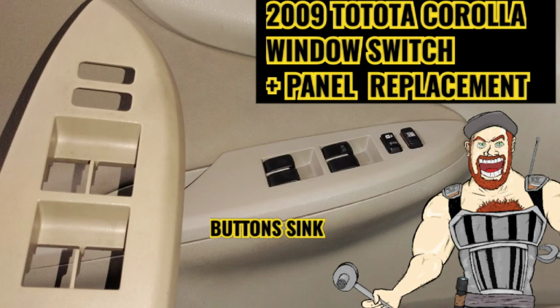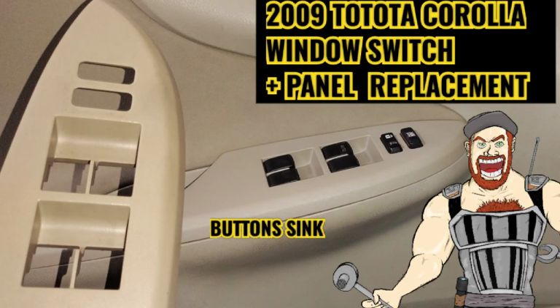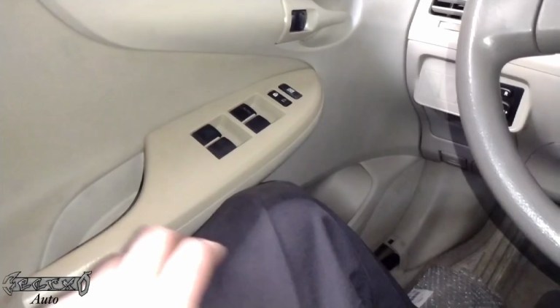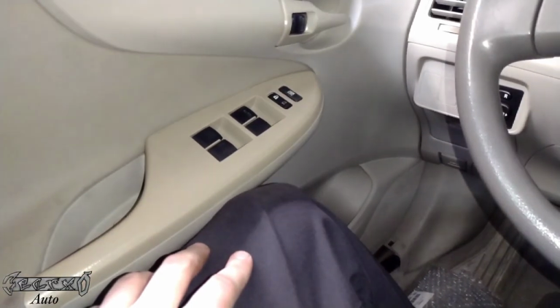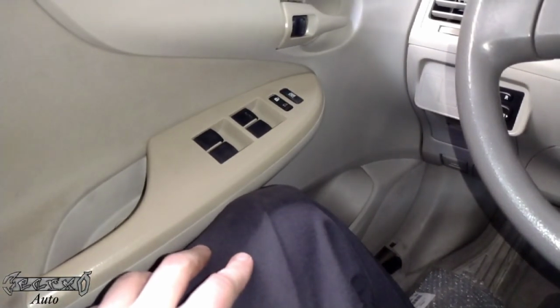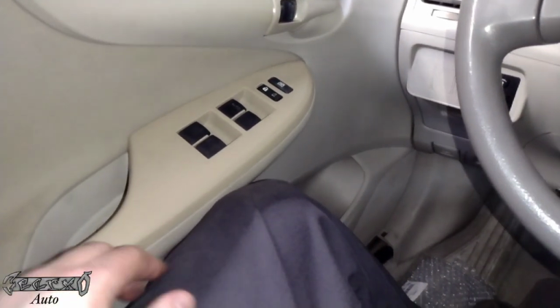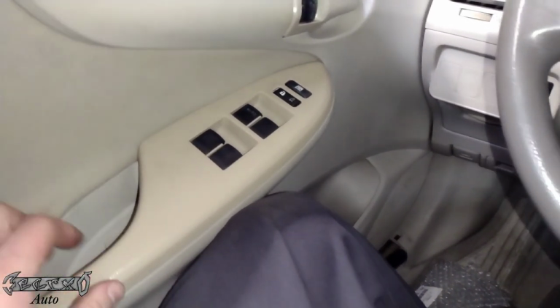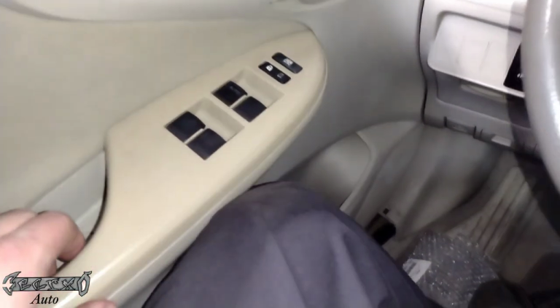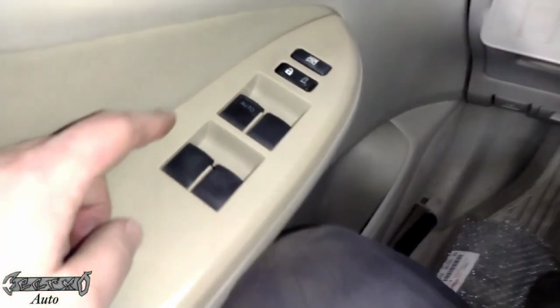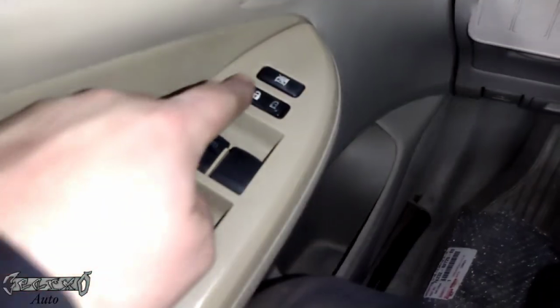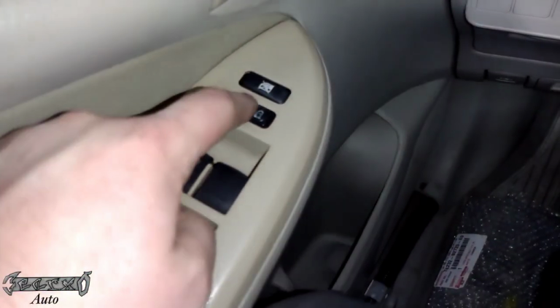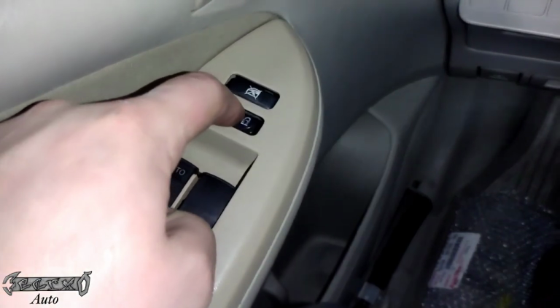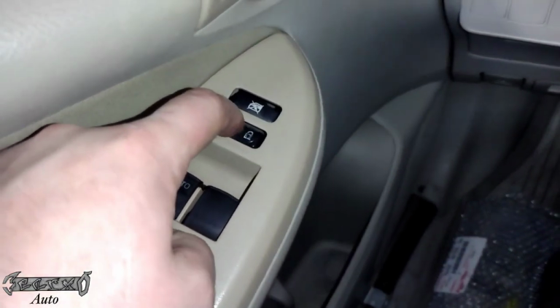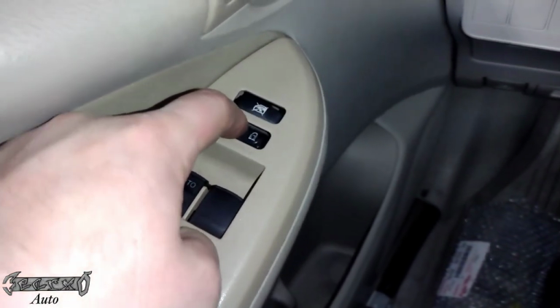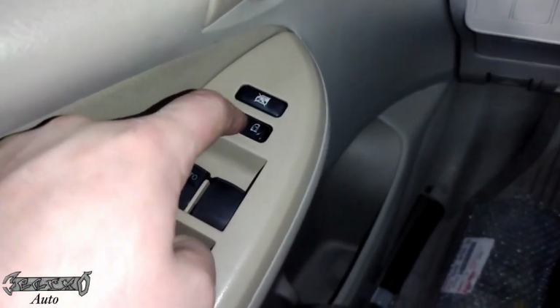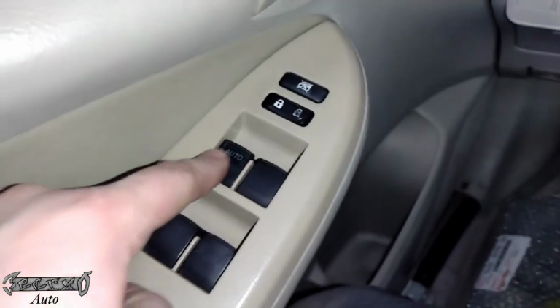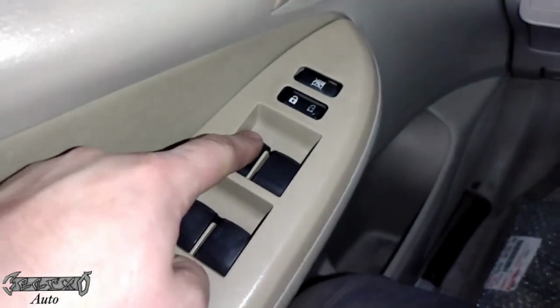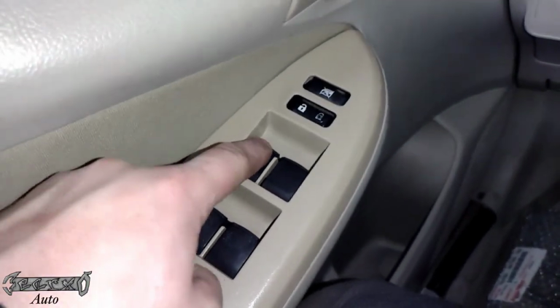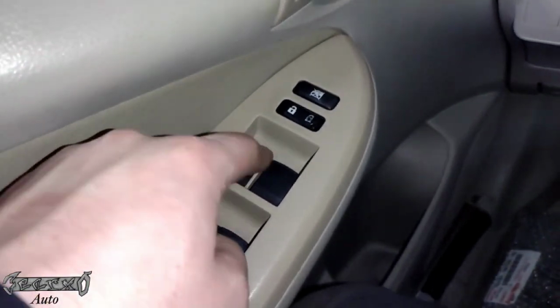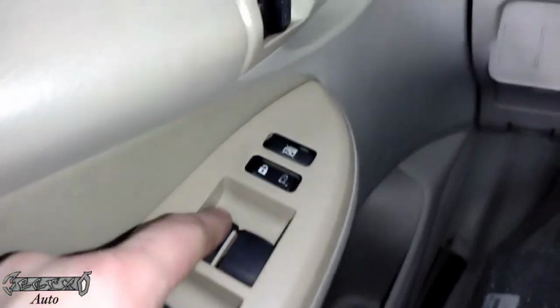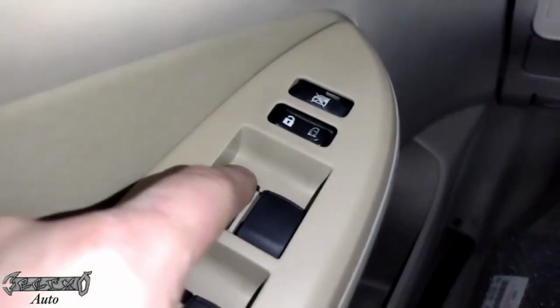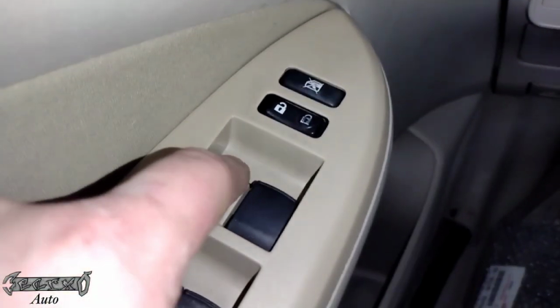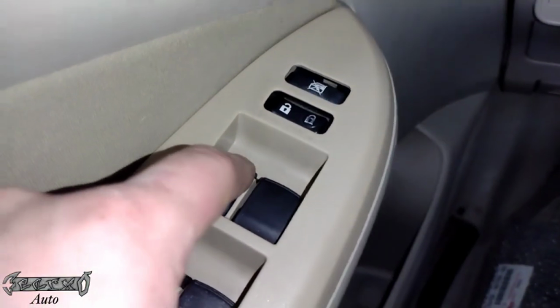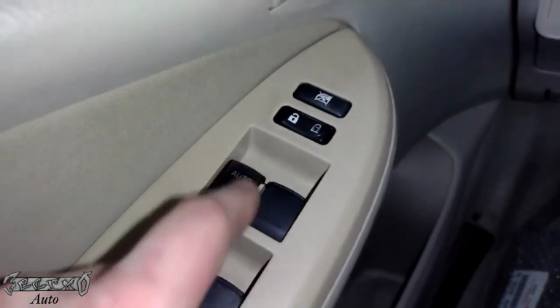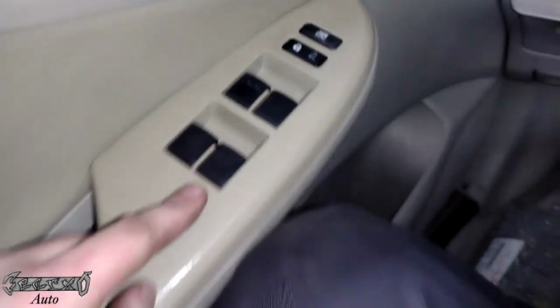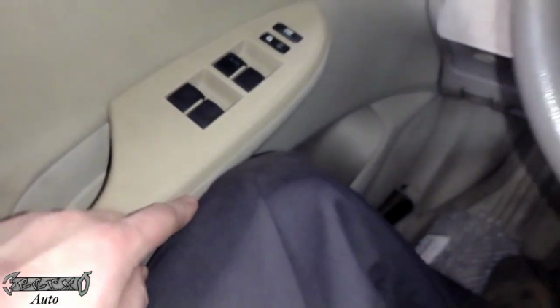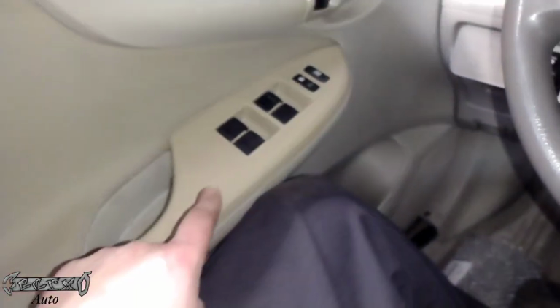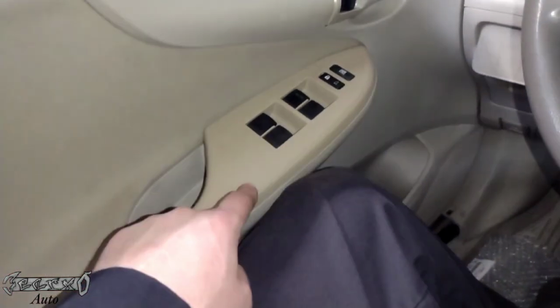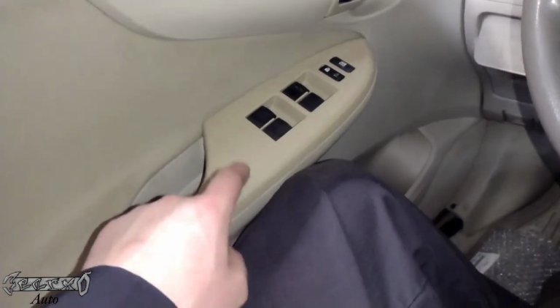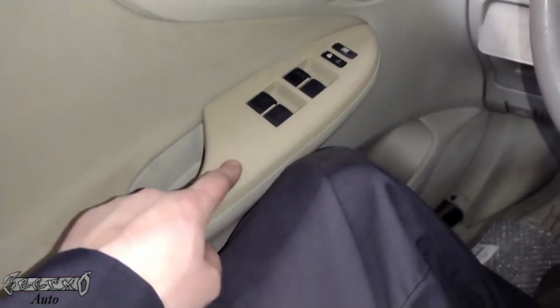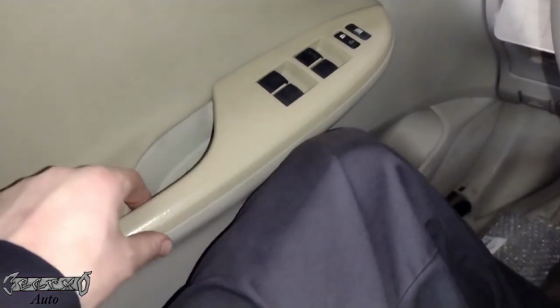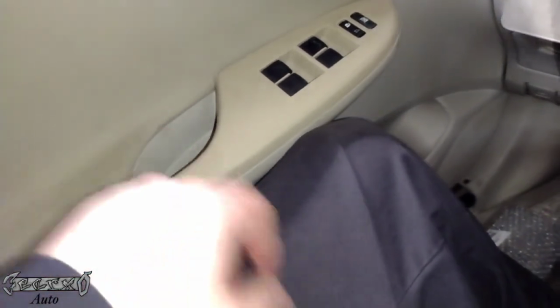2009 Toyota Corolla — I'm doing this panel piece right here, my buttons are sagging. I'm gonna show you how to do the panel and the master switch if you want.